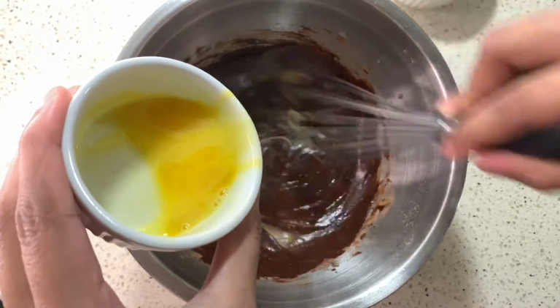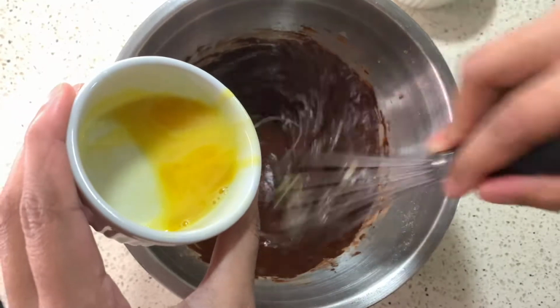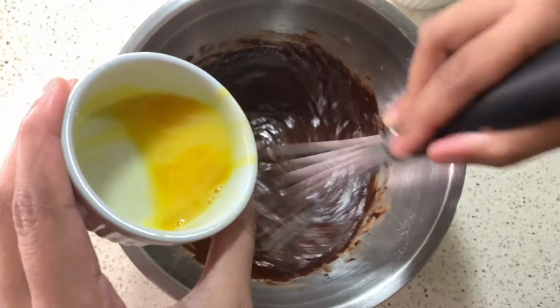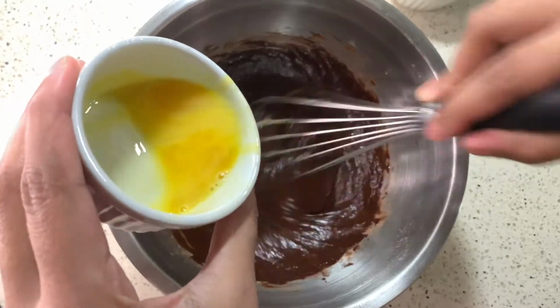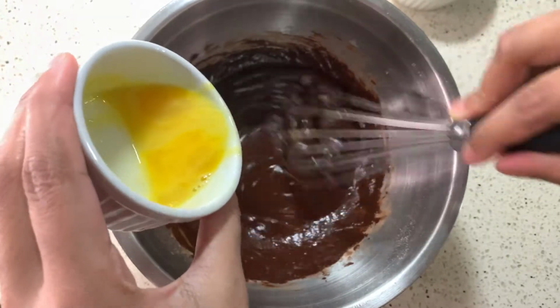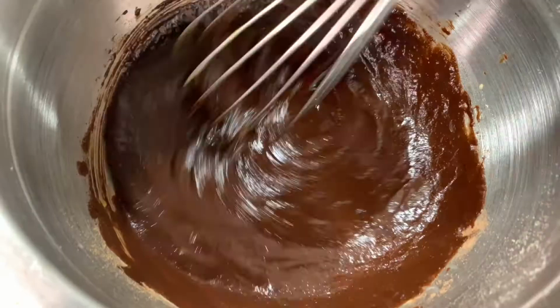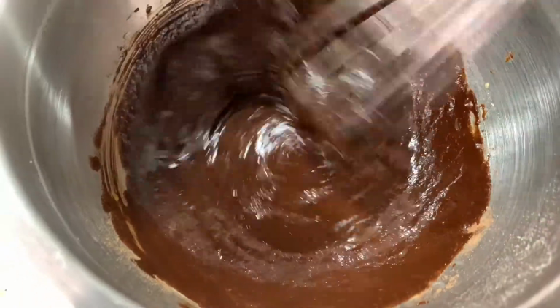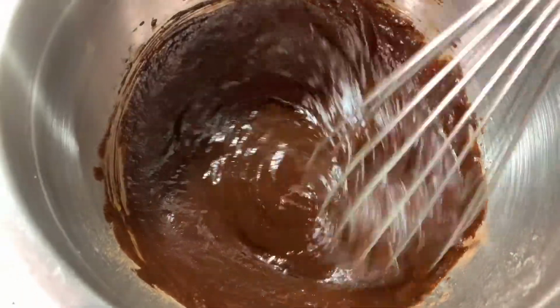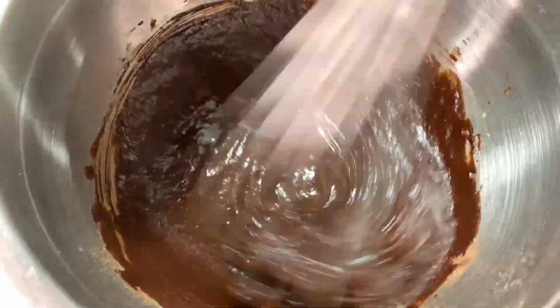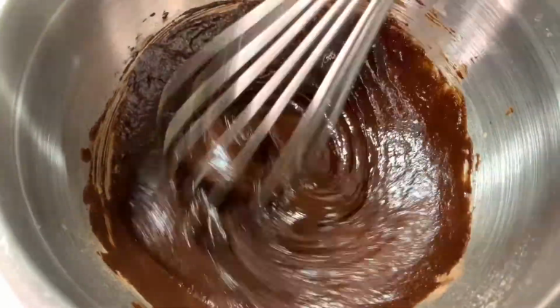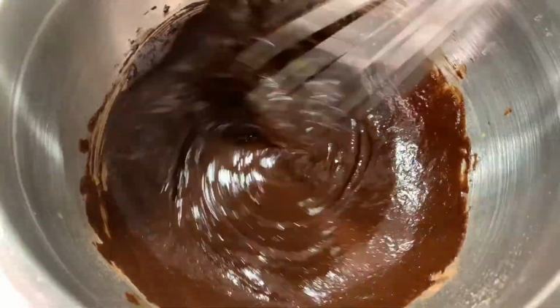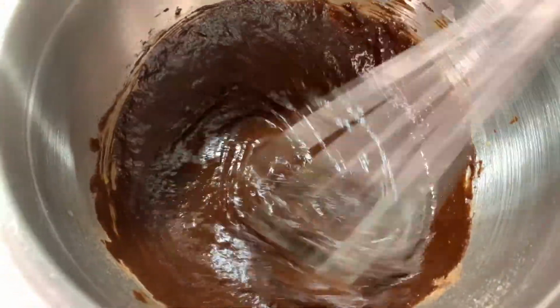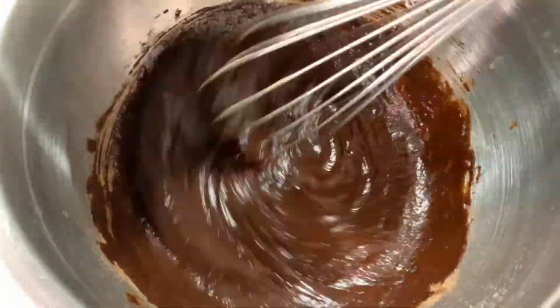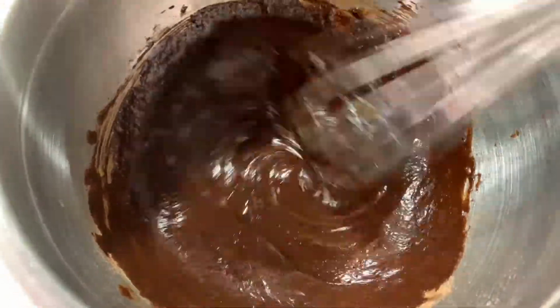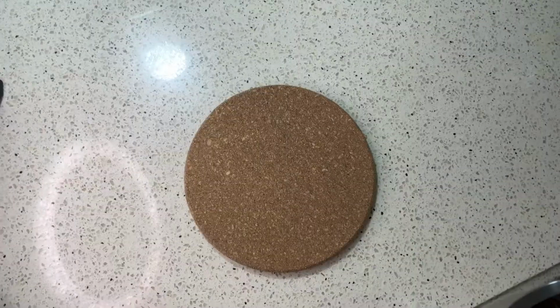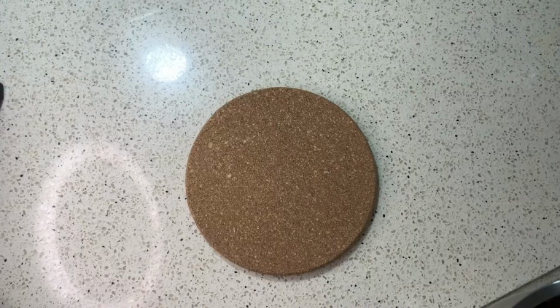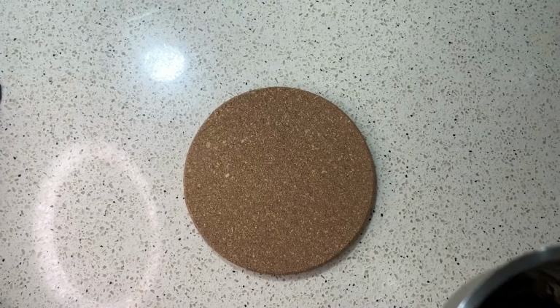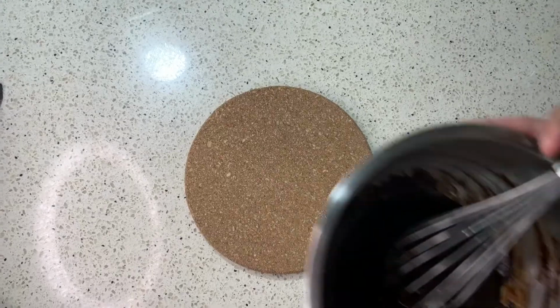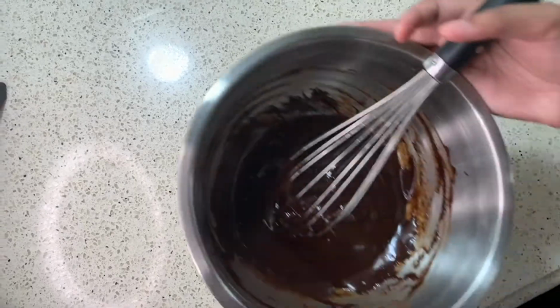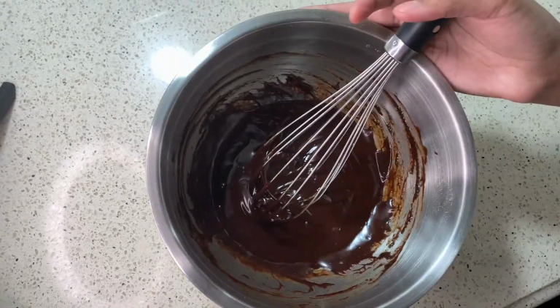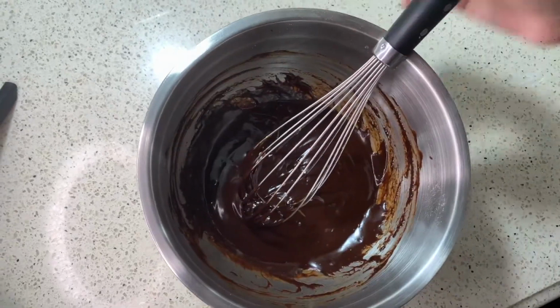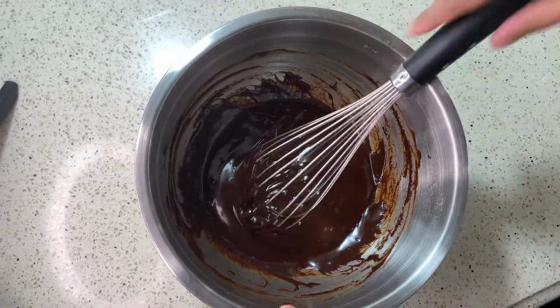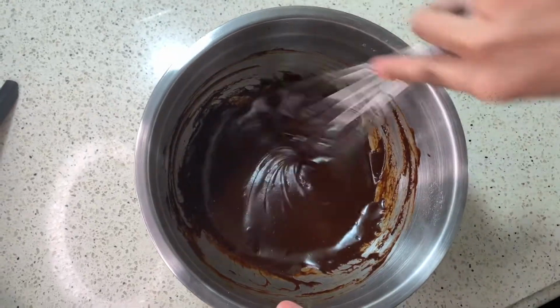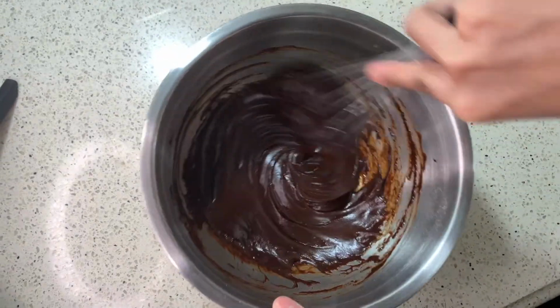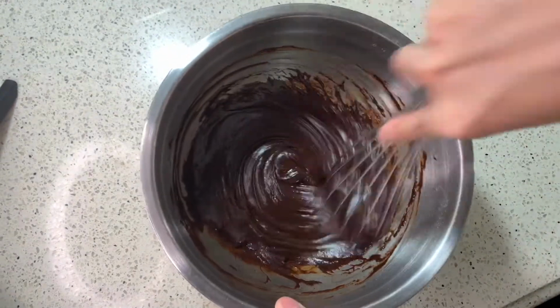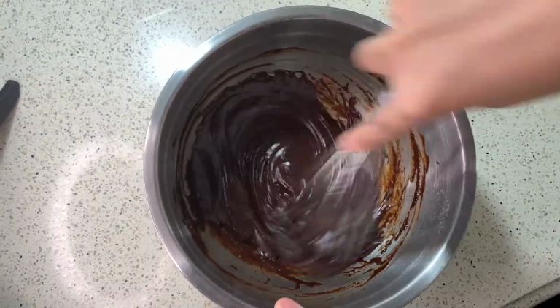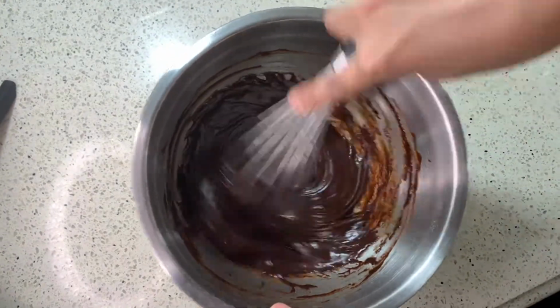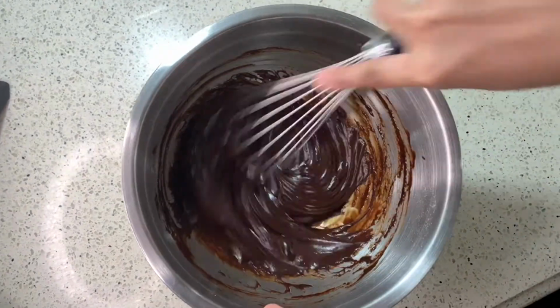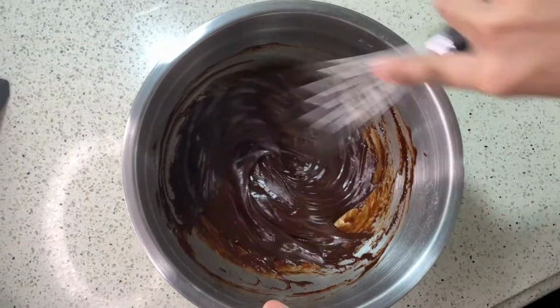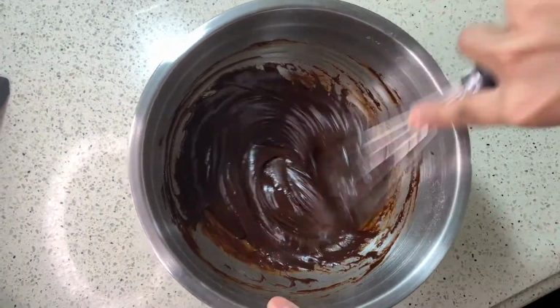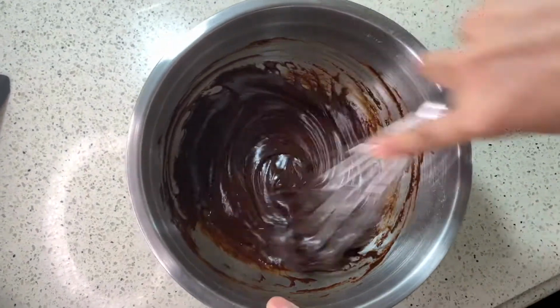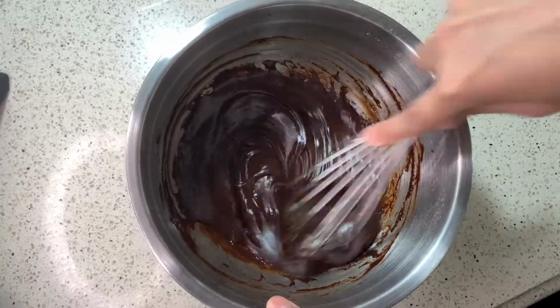So the first time you remove this from the gas, you want to make sure that all the sugar is dissolved. And then the second time you want to make sure it's smooth and glossy, and it is now safe to eat the eggs.